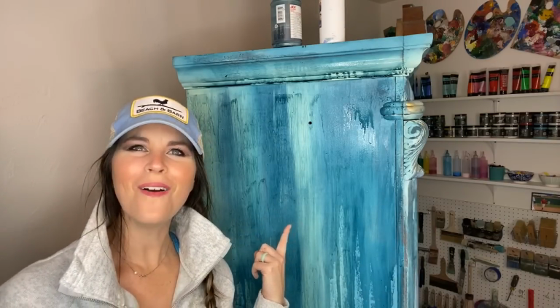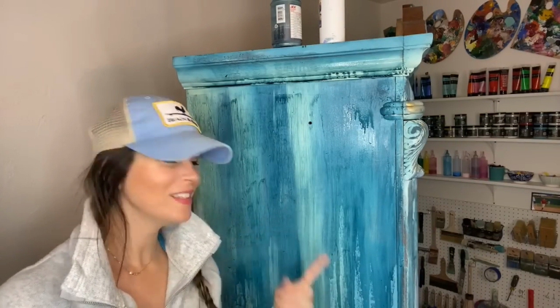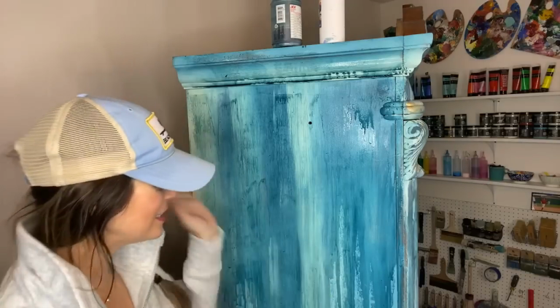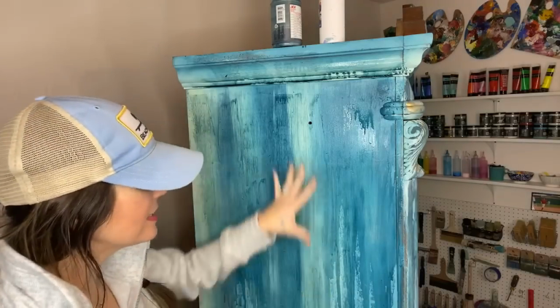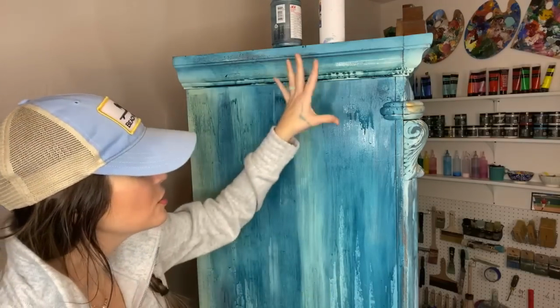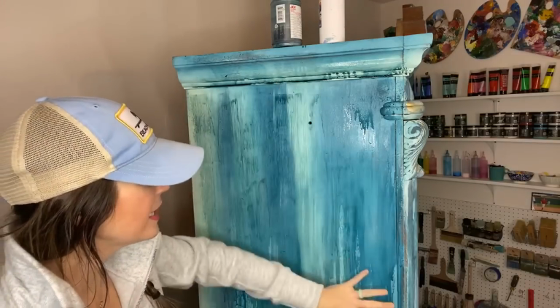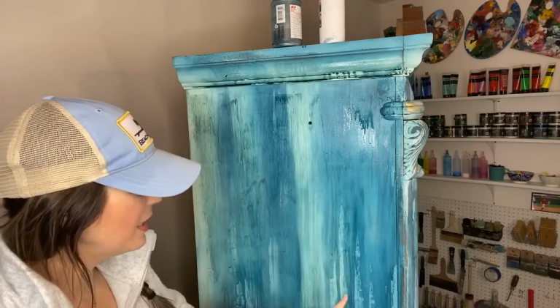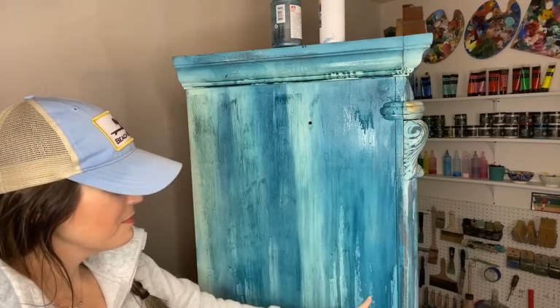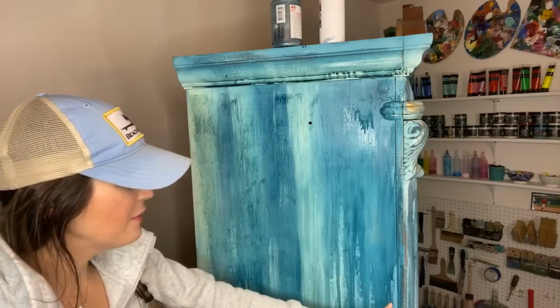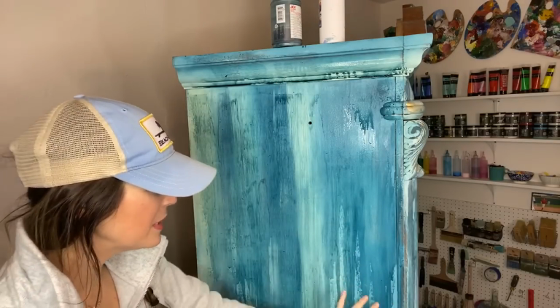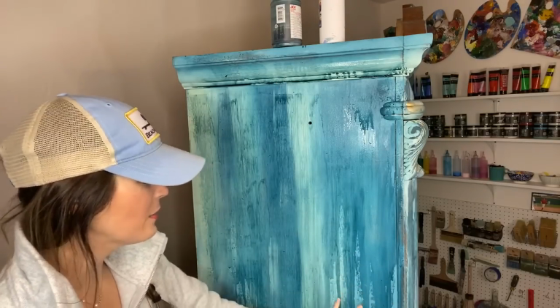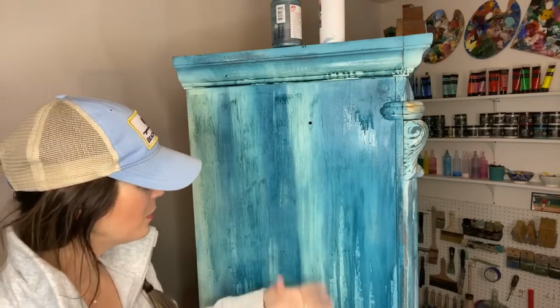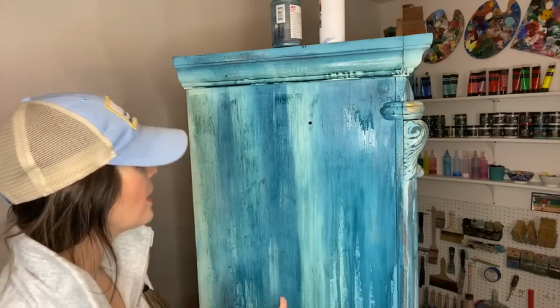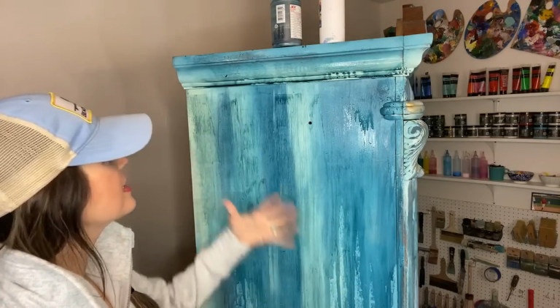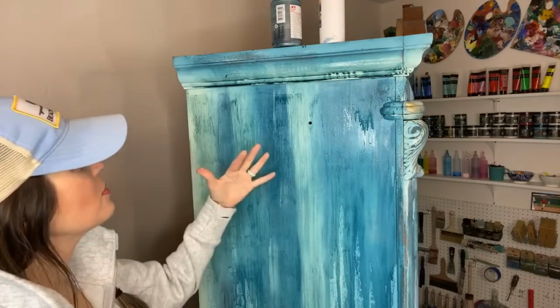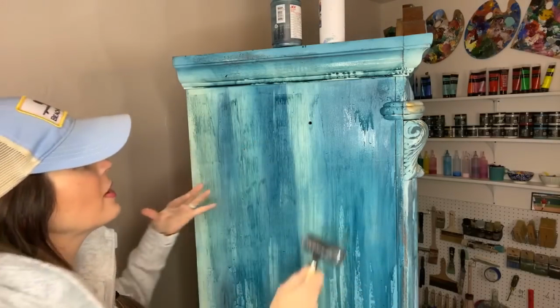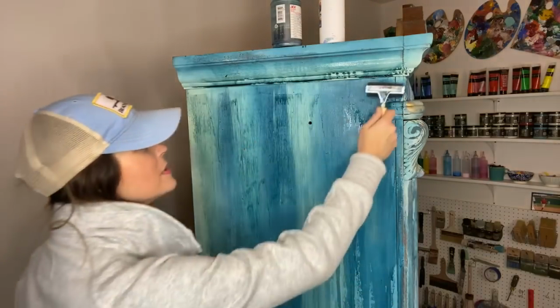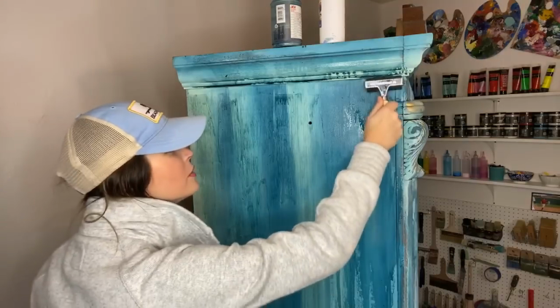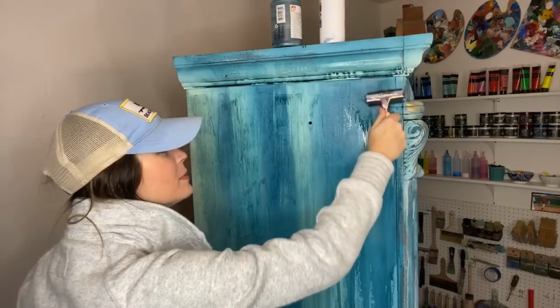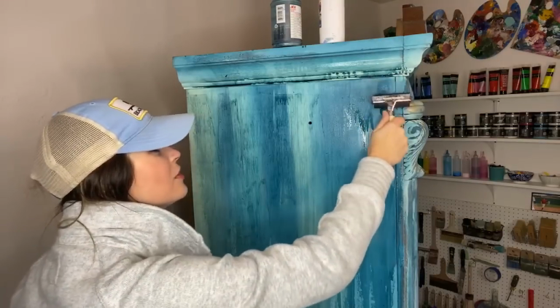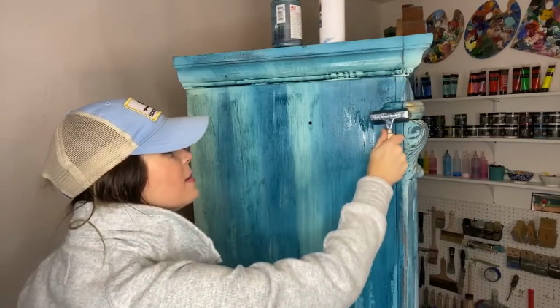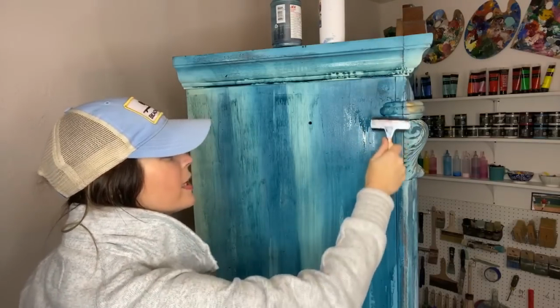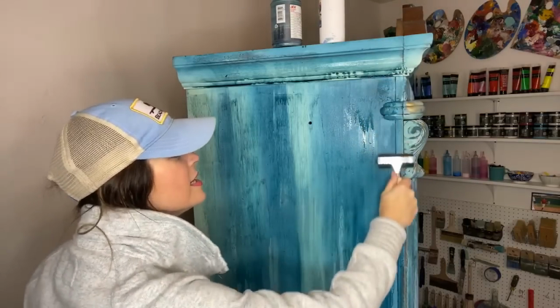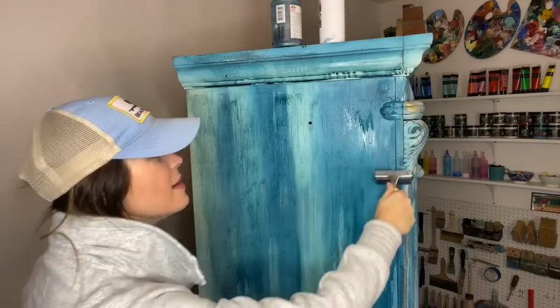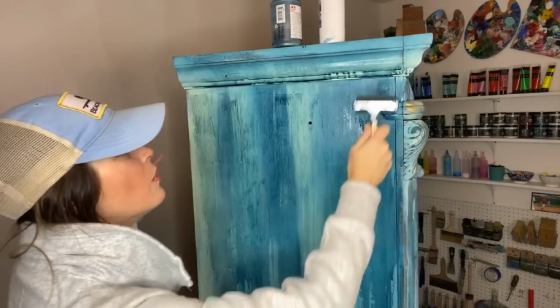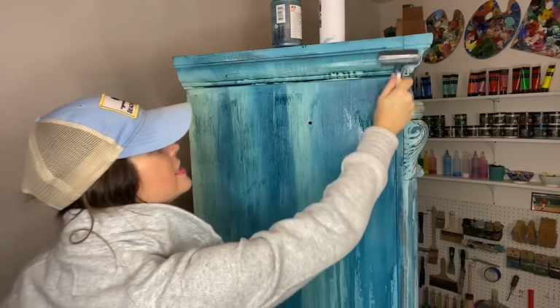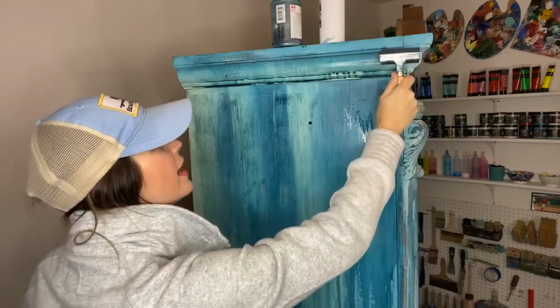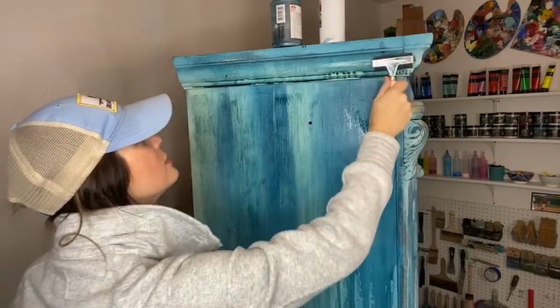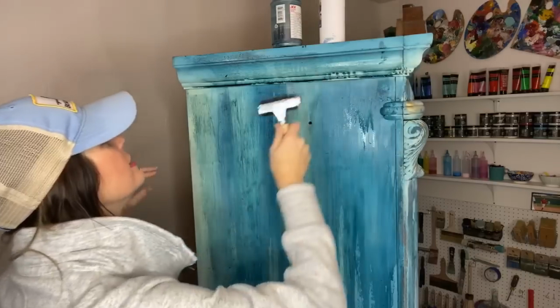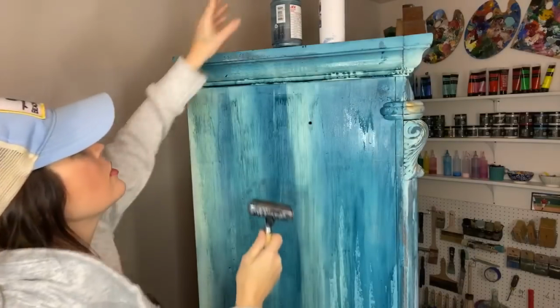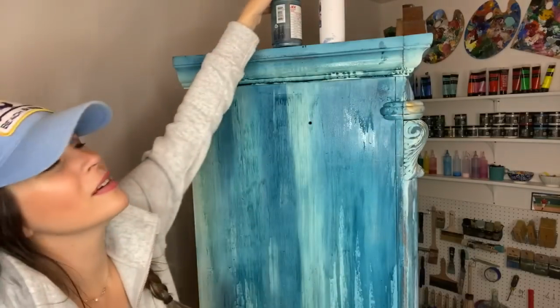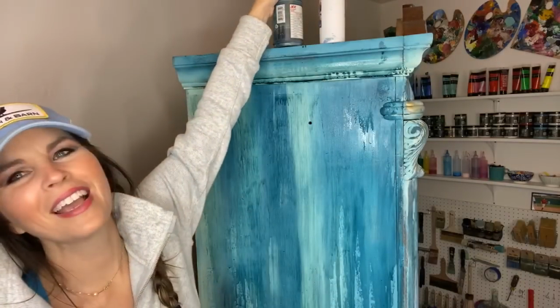Nobody needs to panic — it's really wet right now, but once it's dry it's going to look so much better, I promise. It's a really simple technique, you just have to move quickly. Once this is dry I still want to add a little bit more up here.